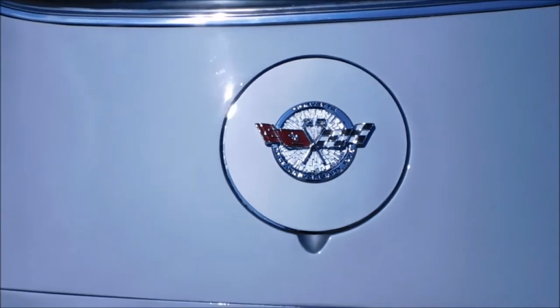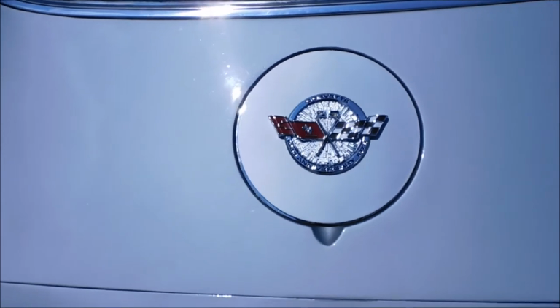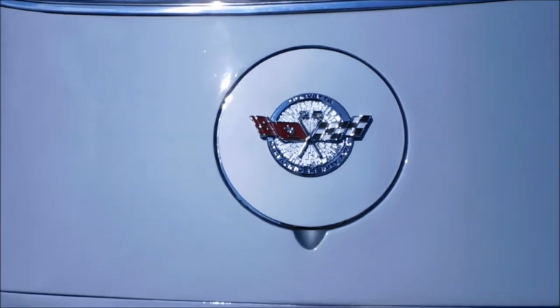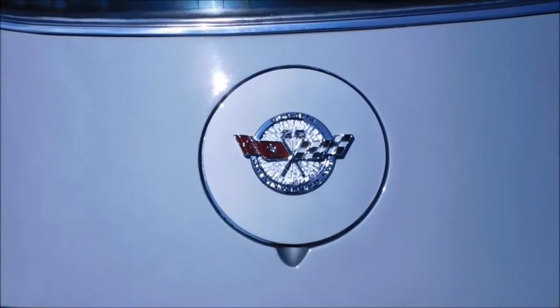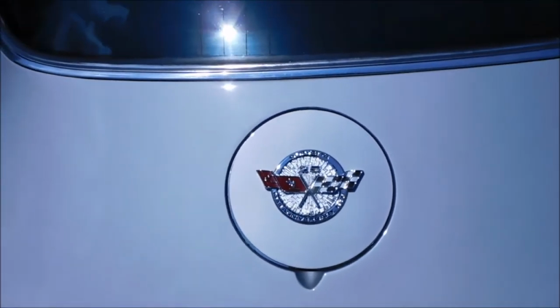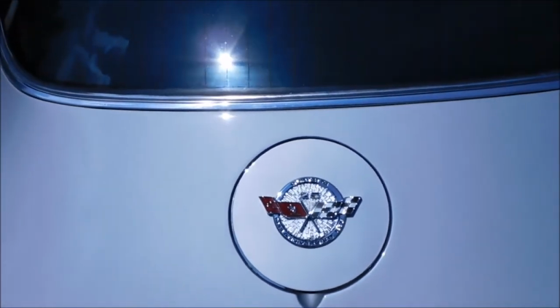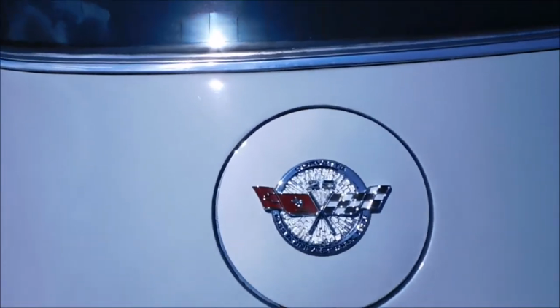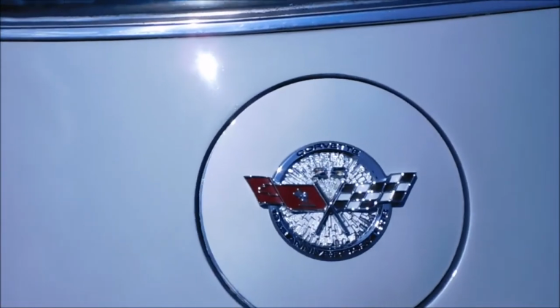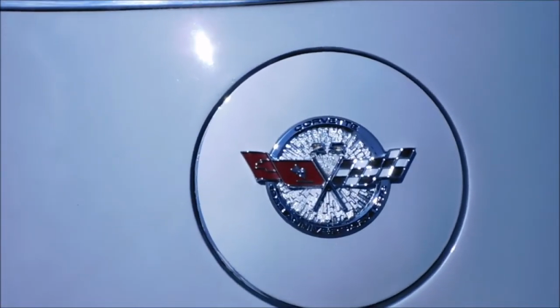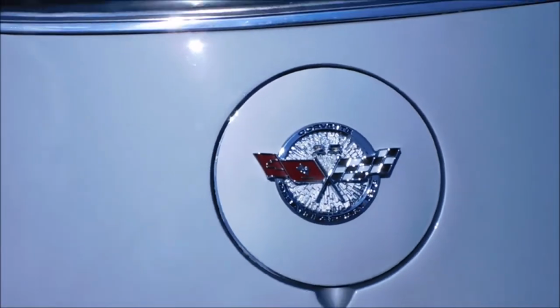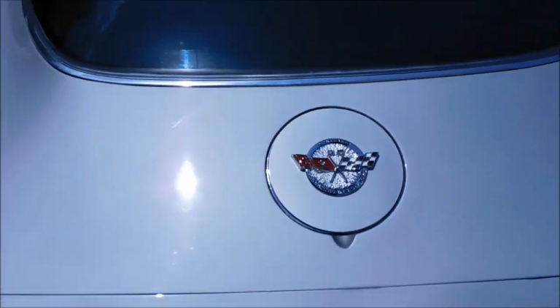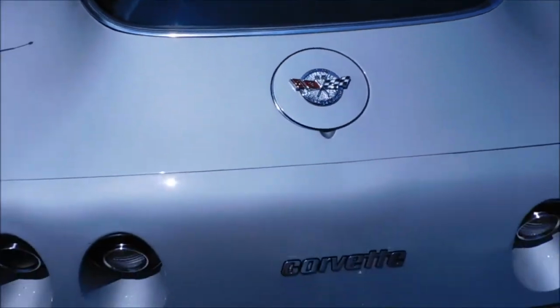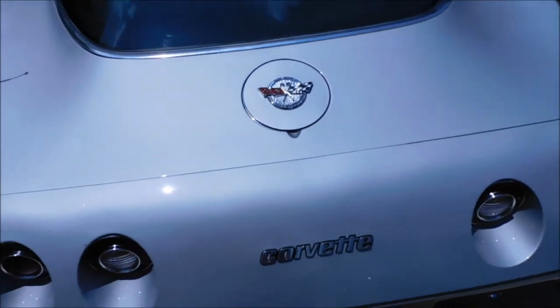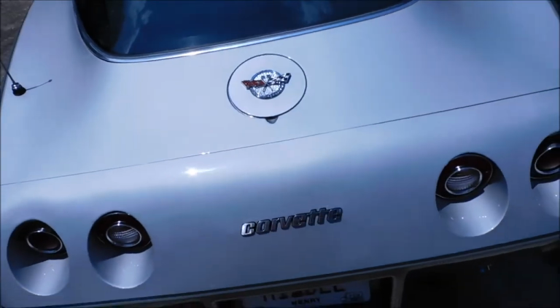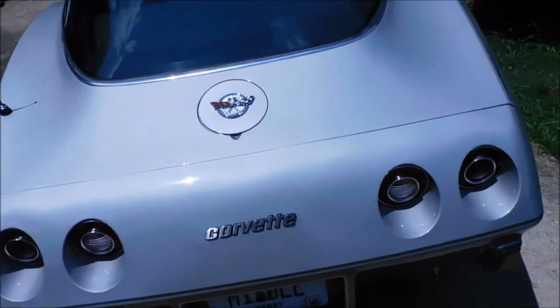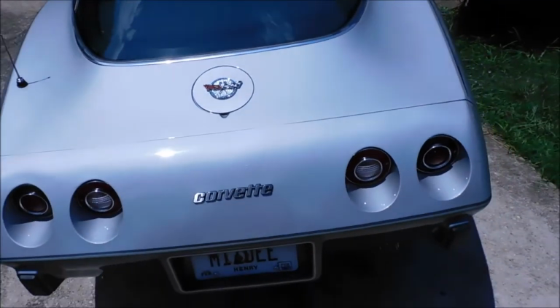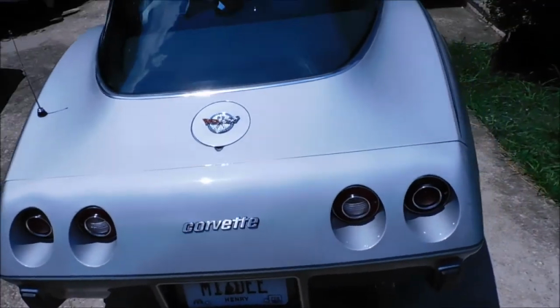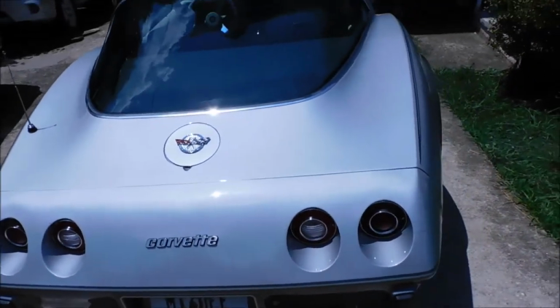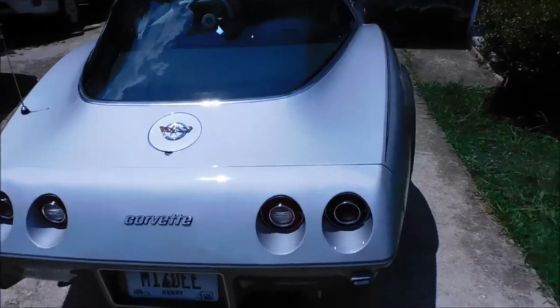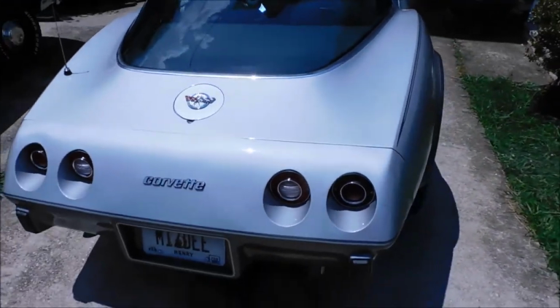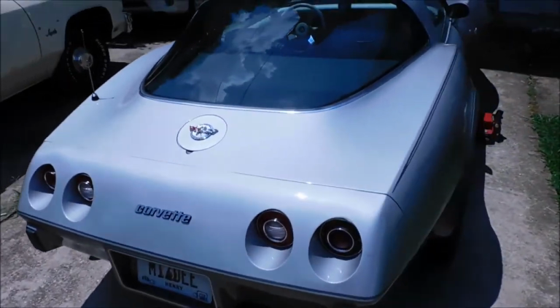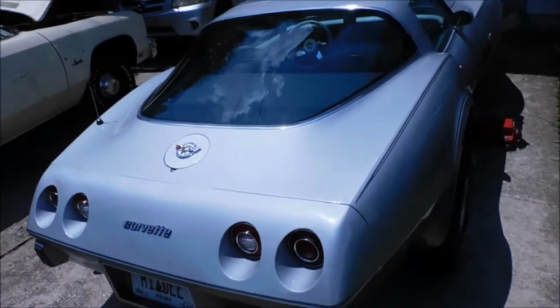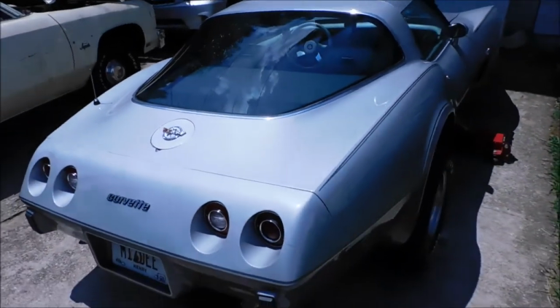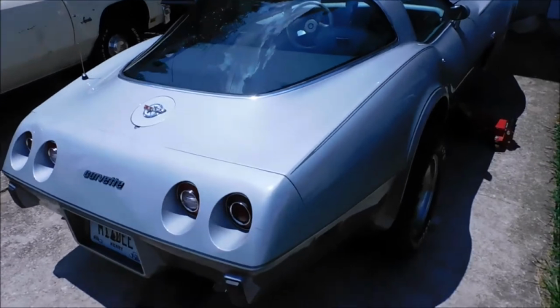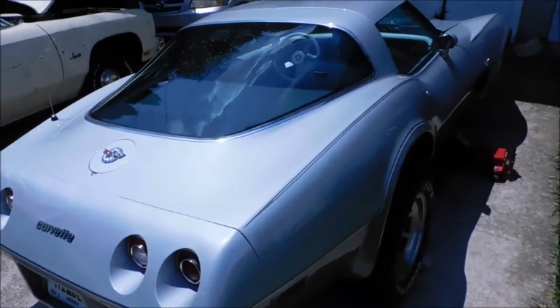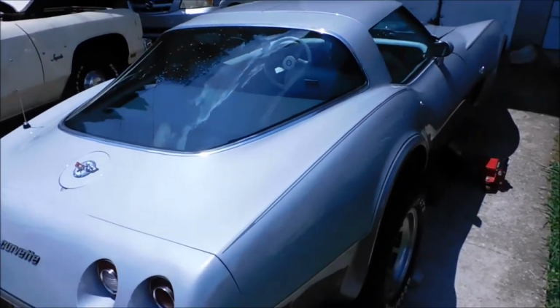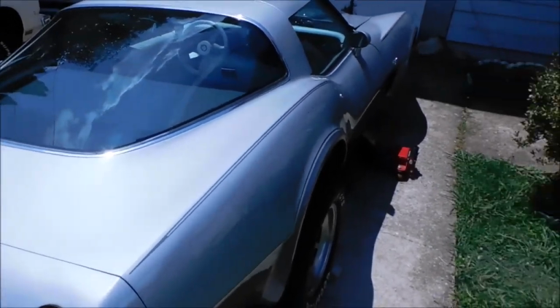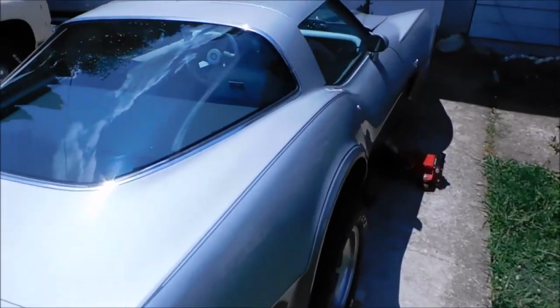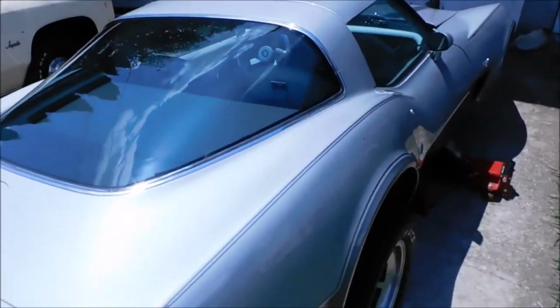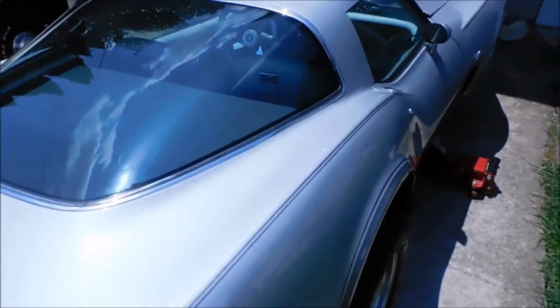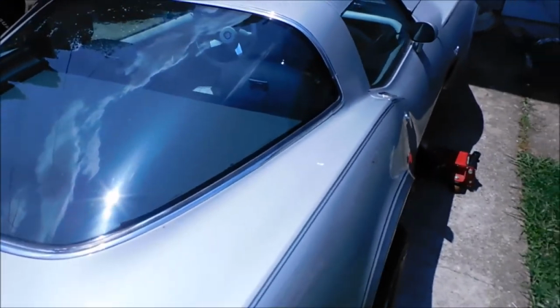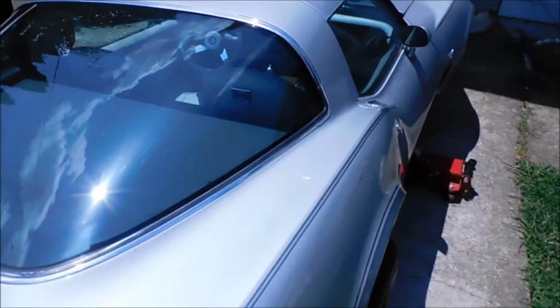1953 anniversary Corvette — beautiful, man. Beautiful car, man. I'm just like a kid in a candy store when it comes to these cars.